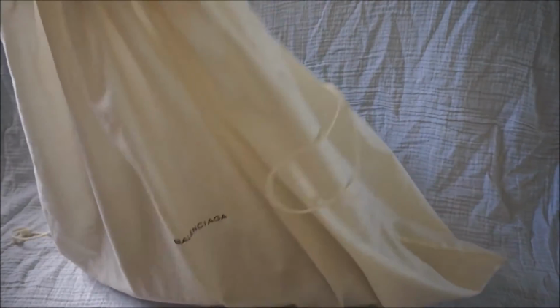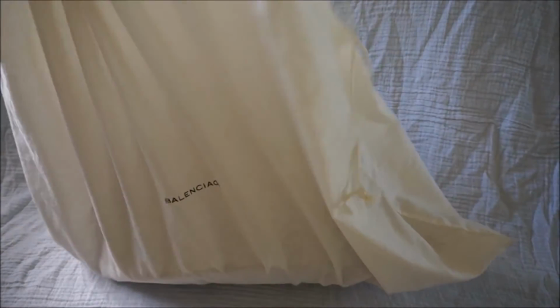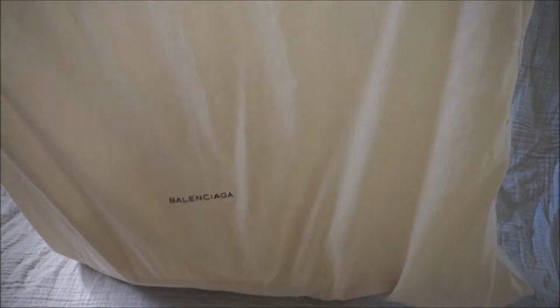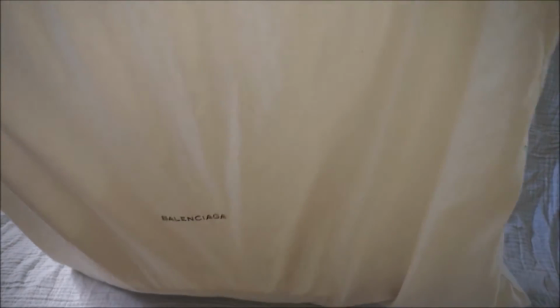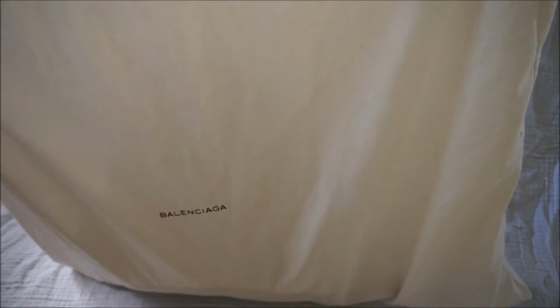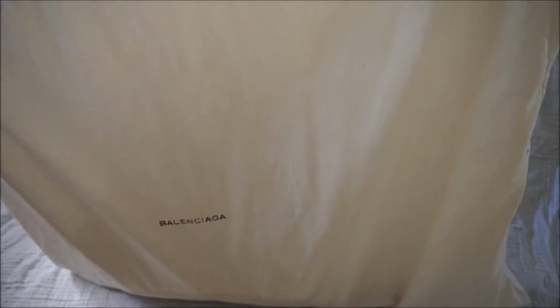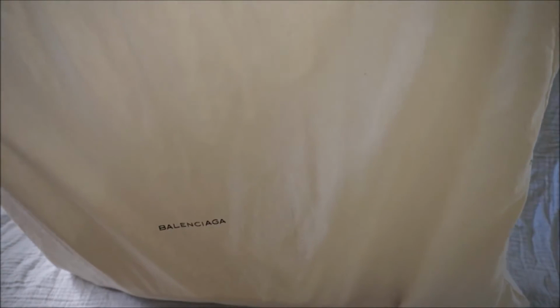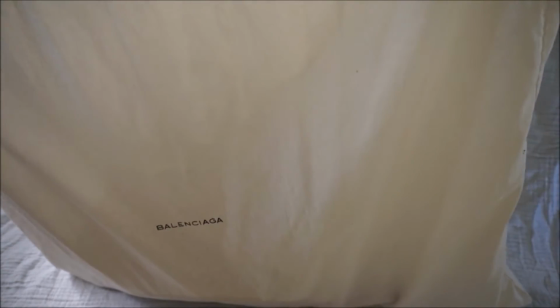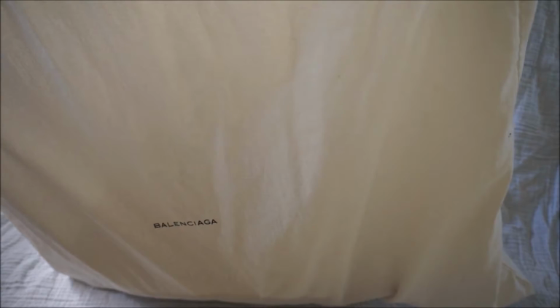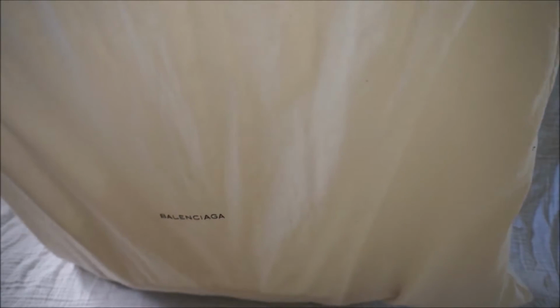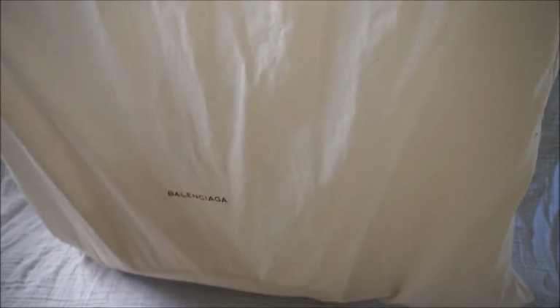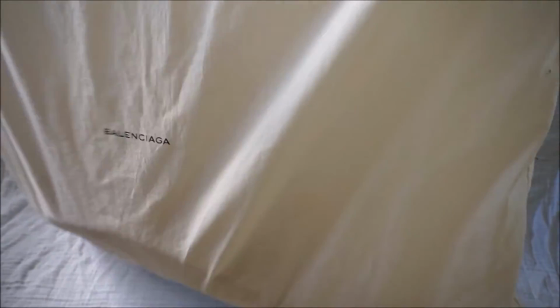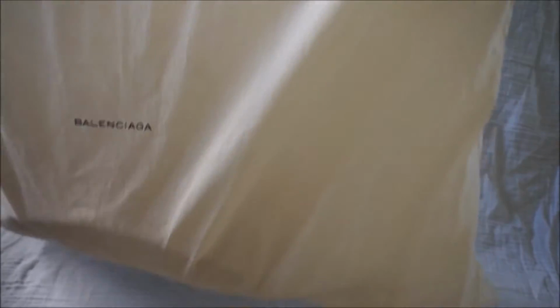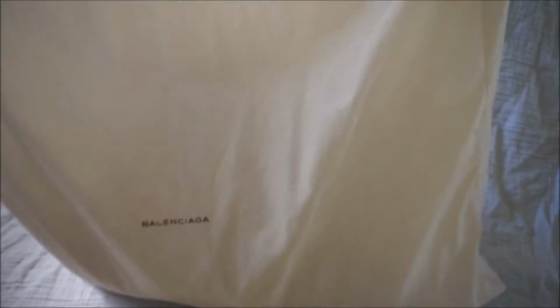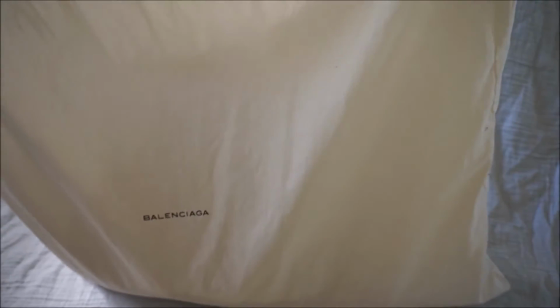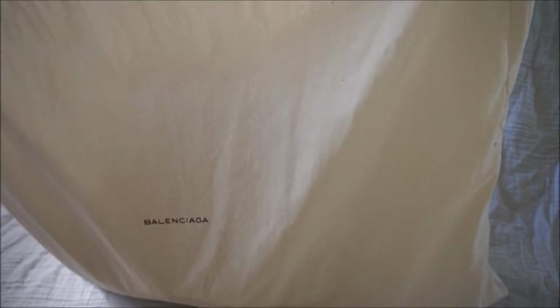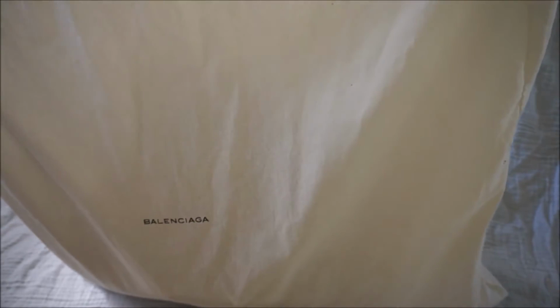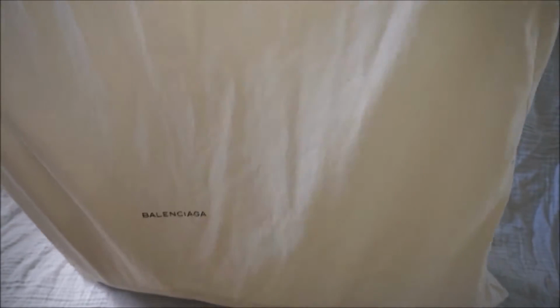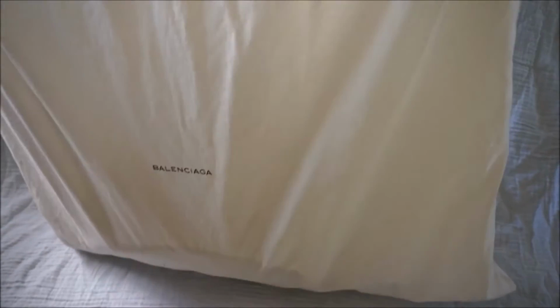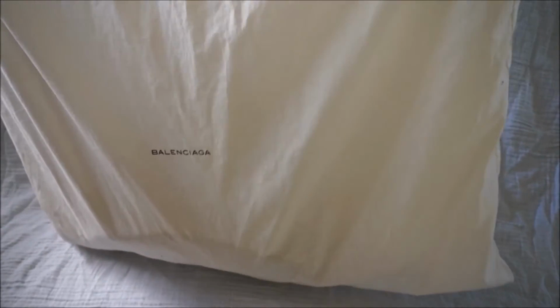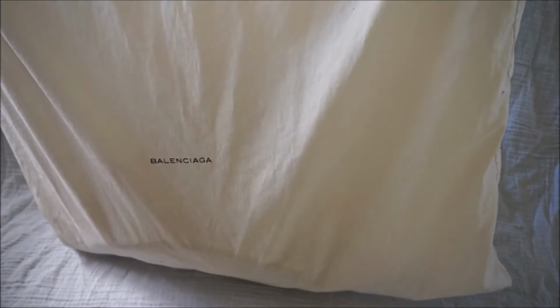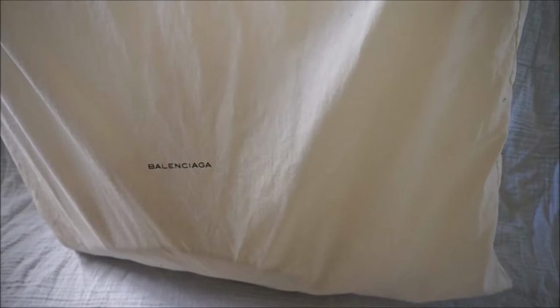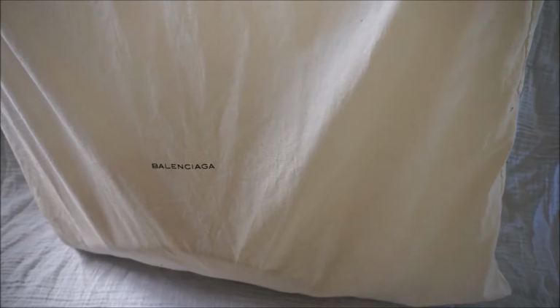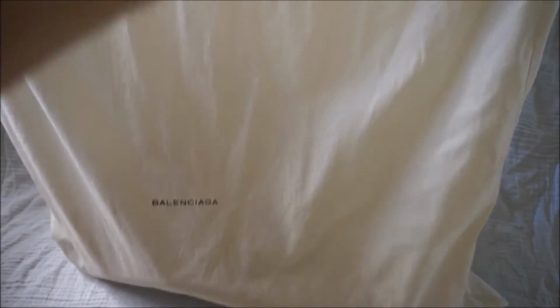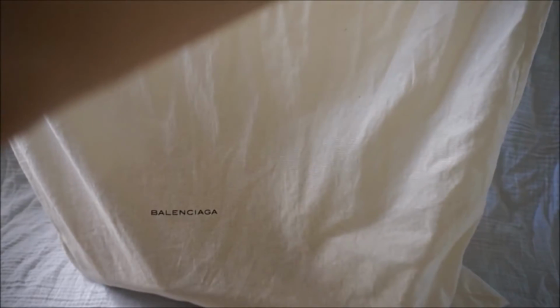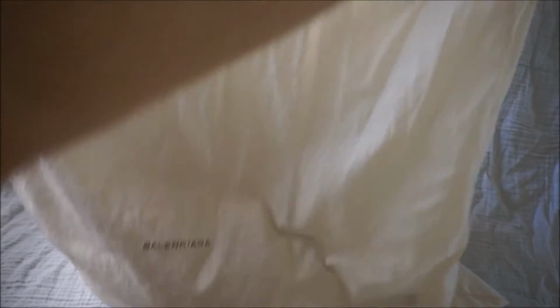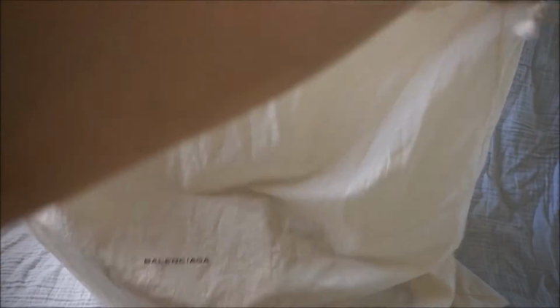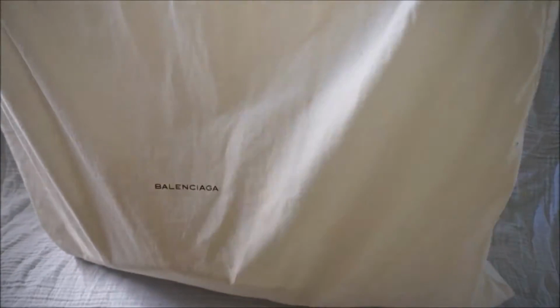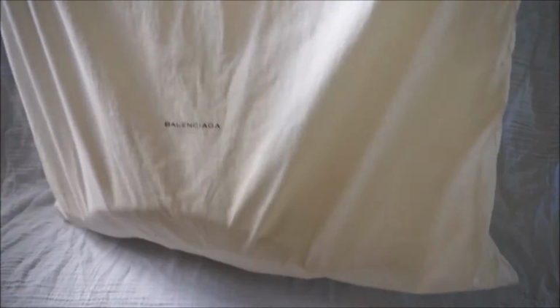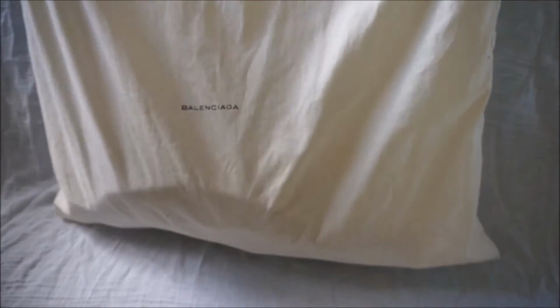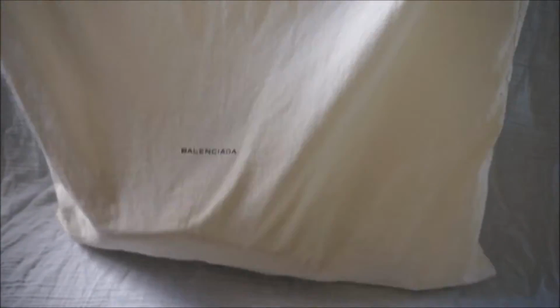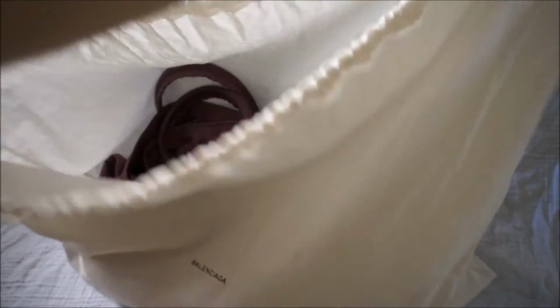So you might have an idea from how giant that dust bag is. This is the biggest Balenciaga dust bag I have ever seen. It is huge — it takes up more than the entire frame. There it is, massive.